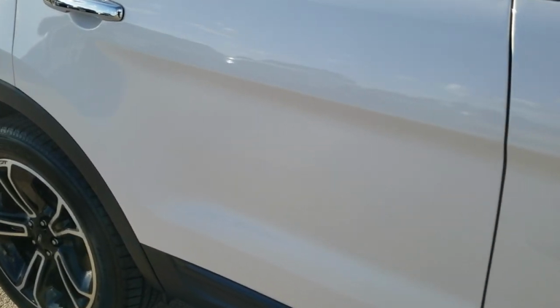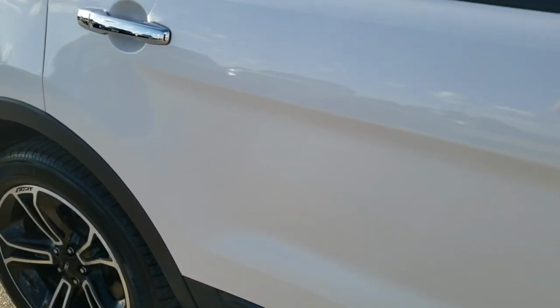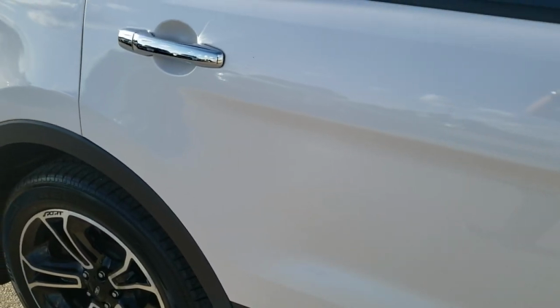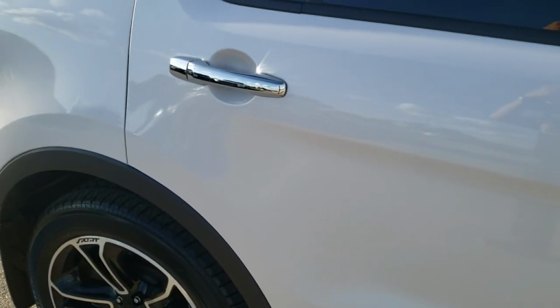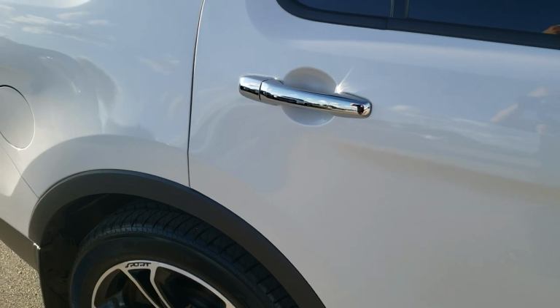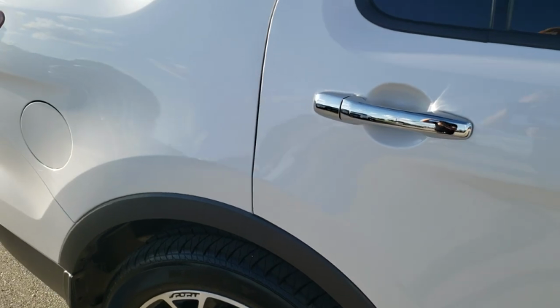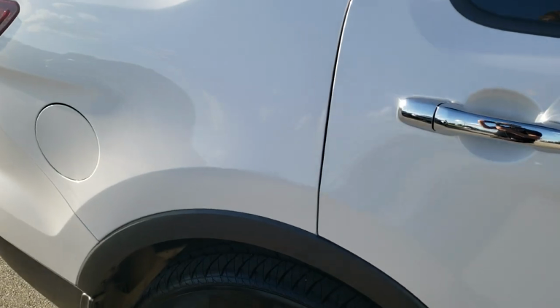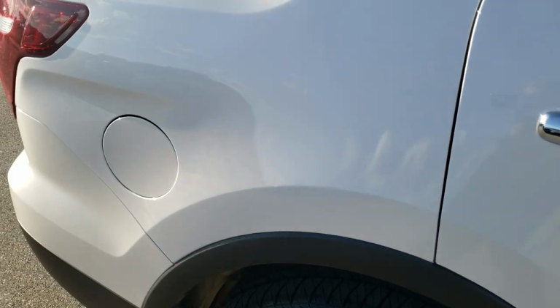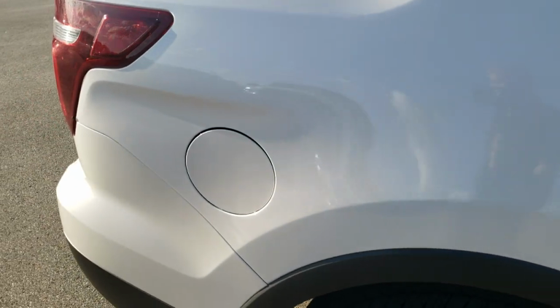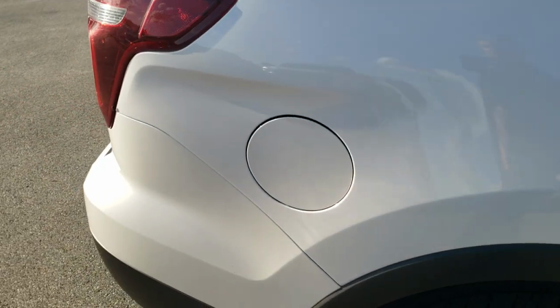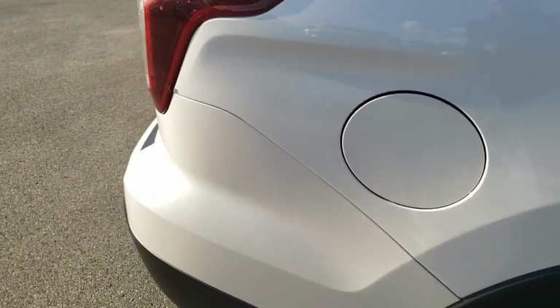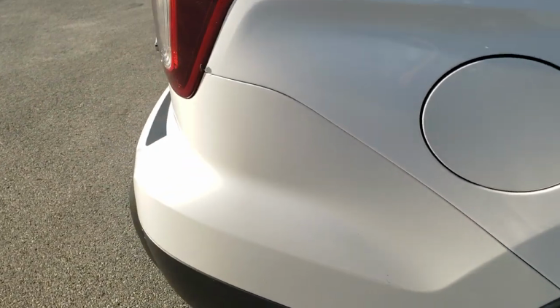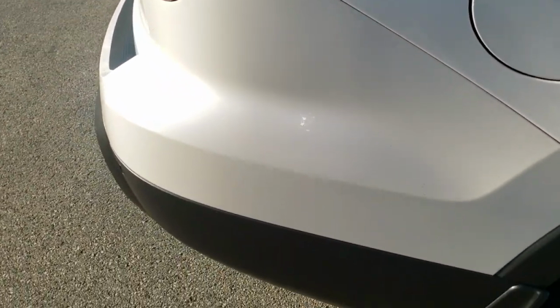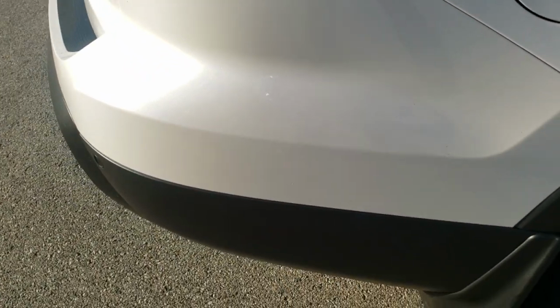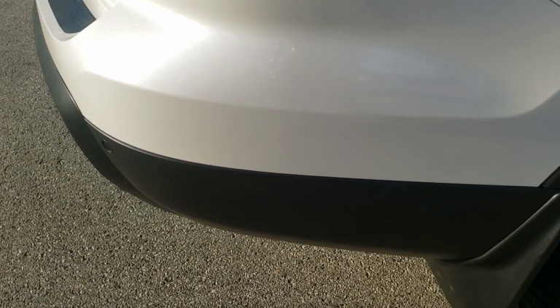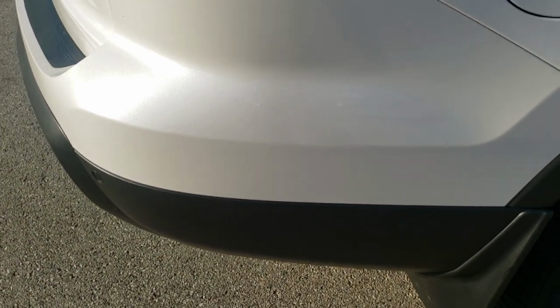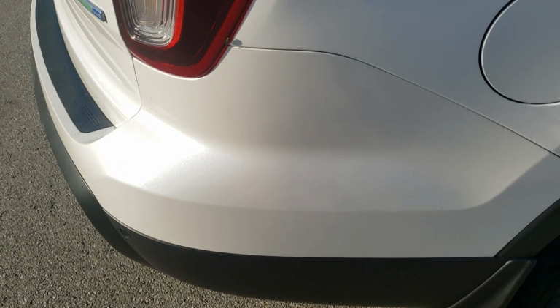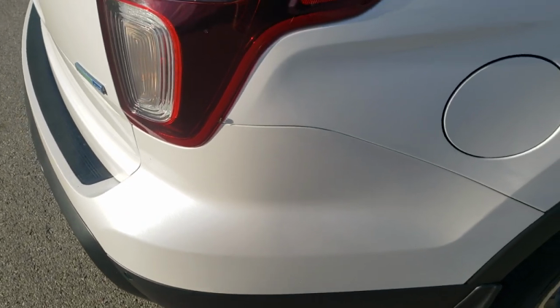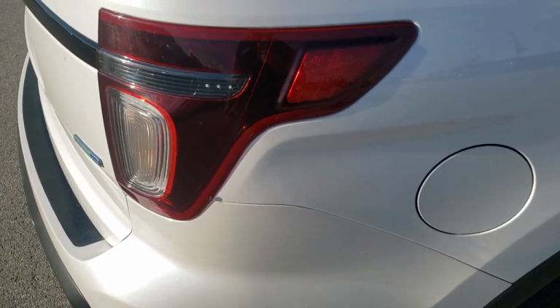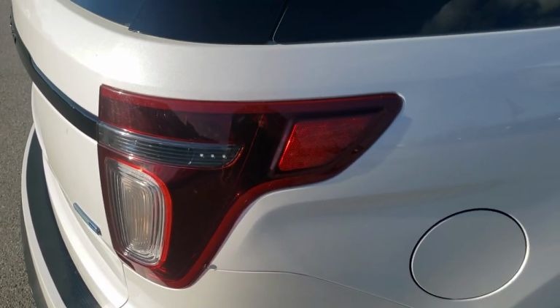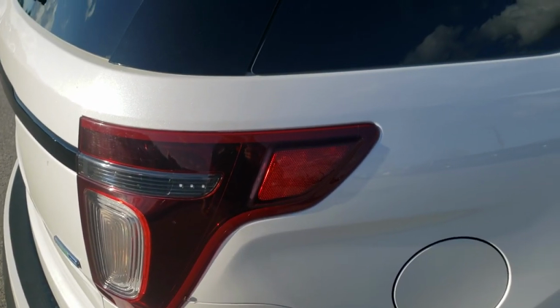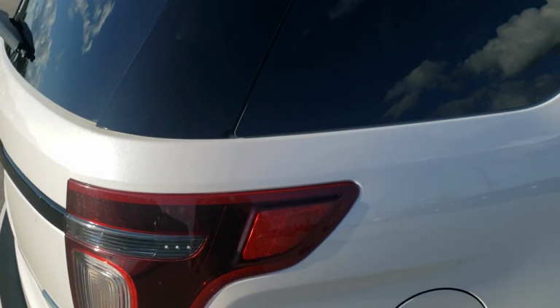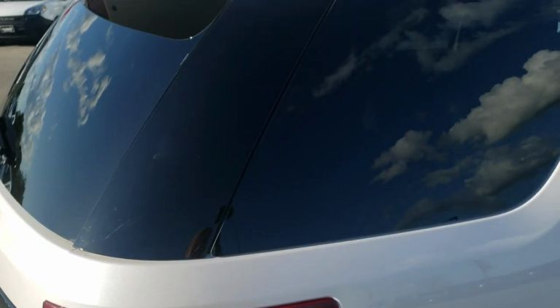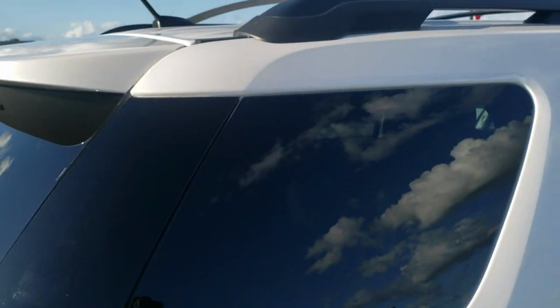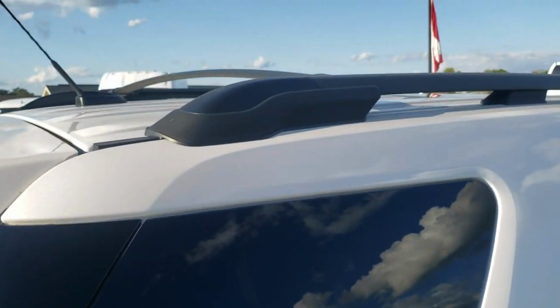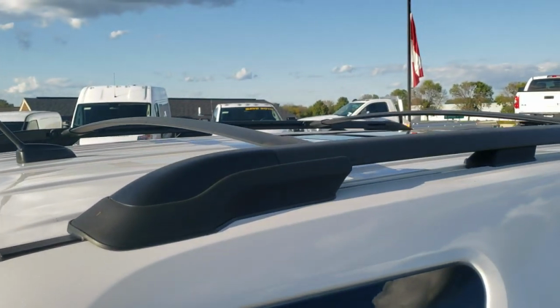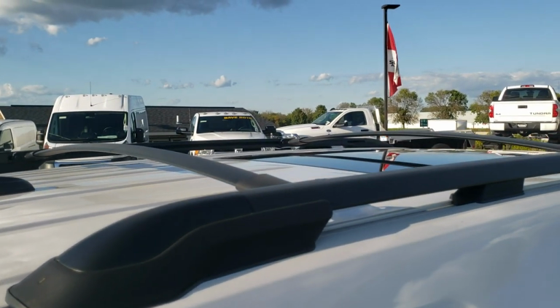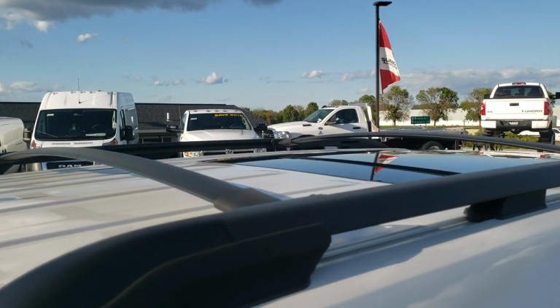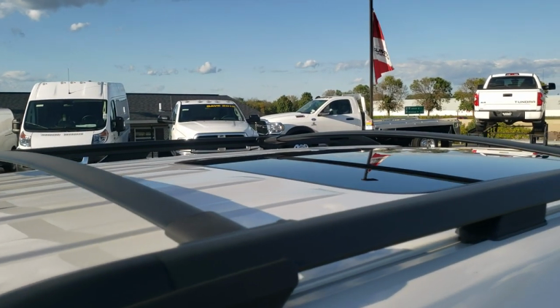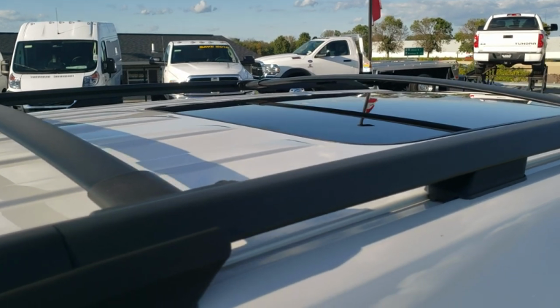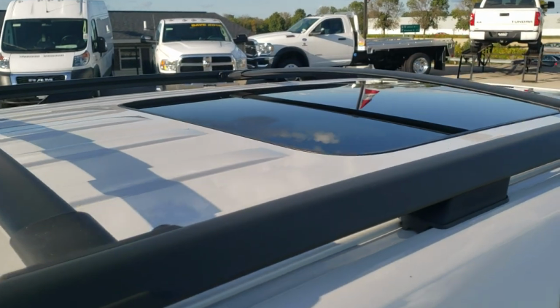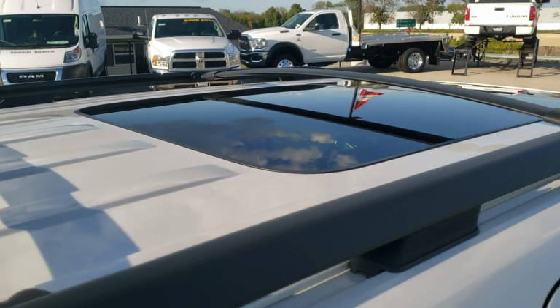We take these HD videos so if you are far away, or even if you're close by and just cannot make the trip down, you can still see the vehicle, hear the vehicle, and have confidence in what you're looking at before you even get here, so that when you do get here there are absolutely no surprises.